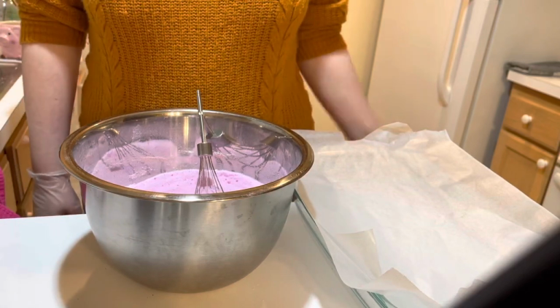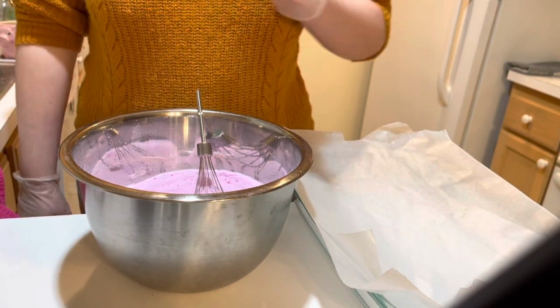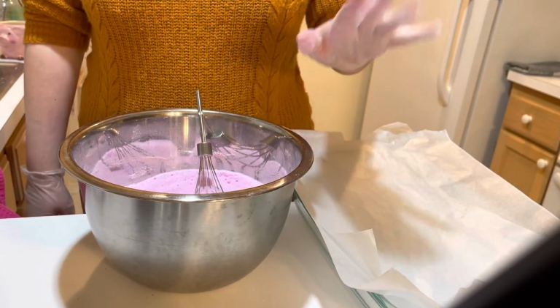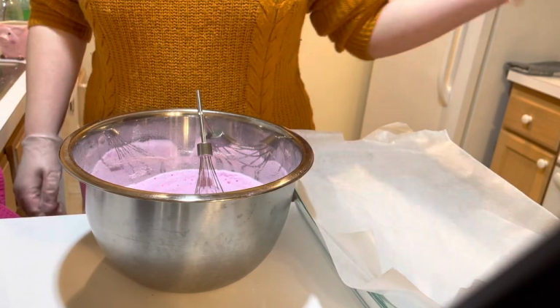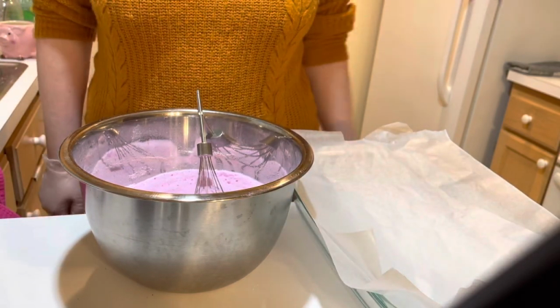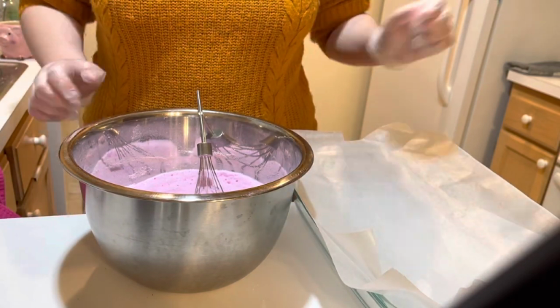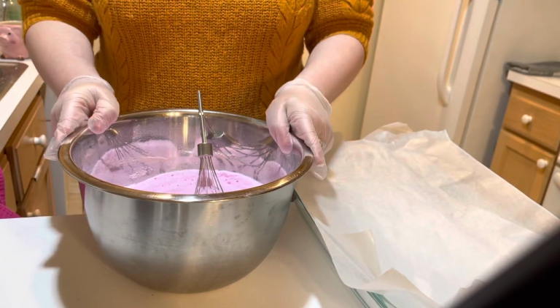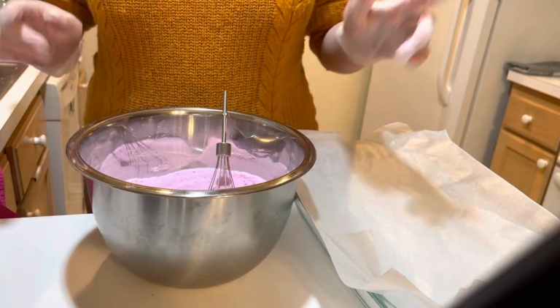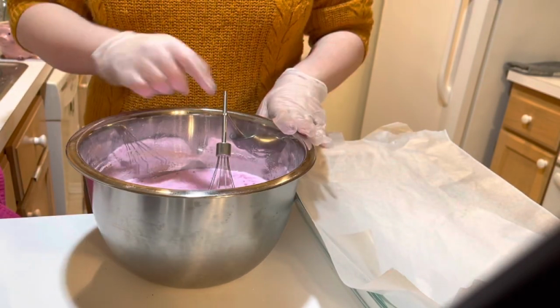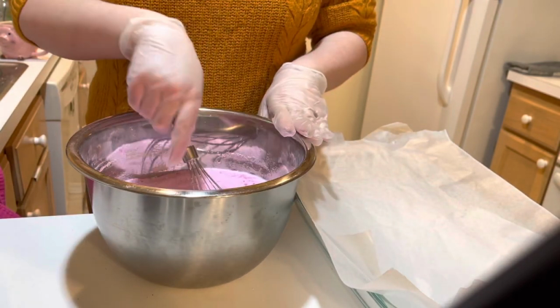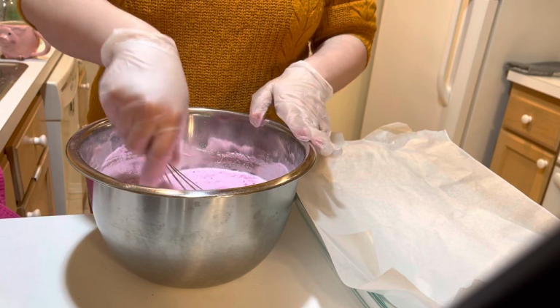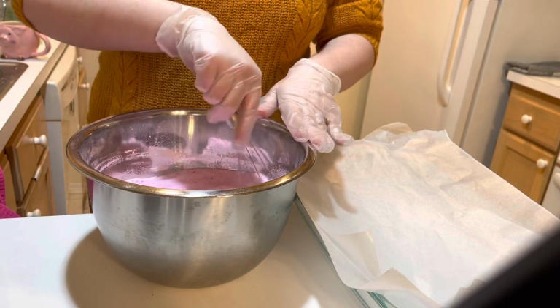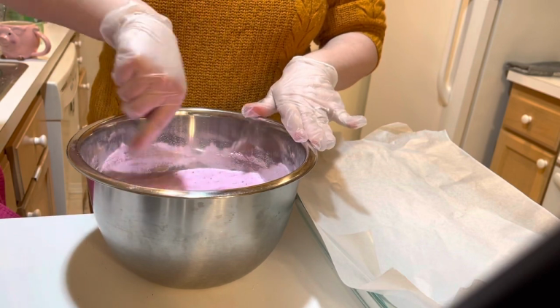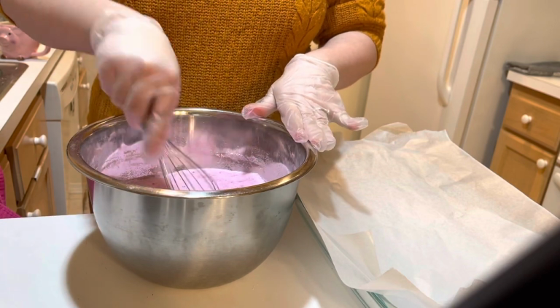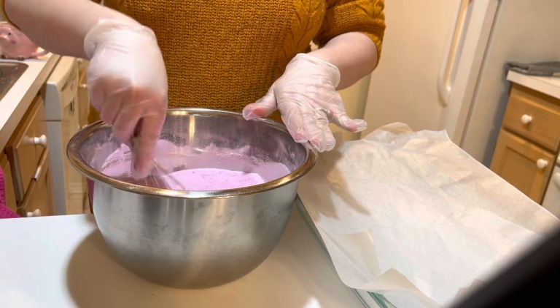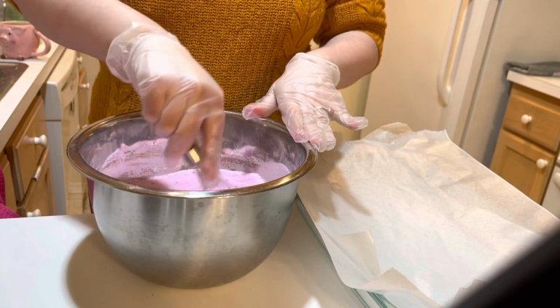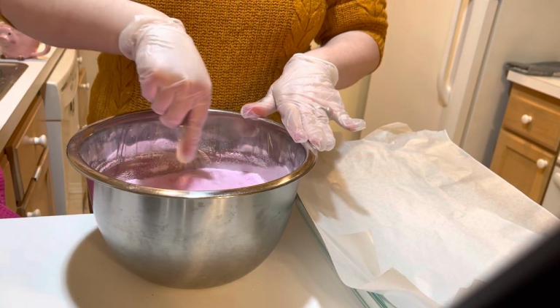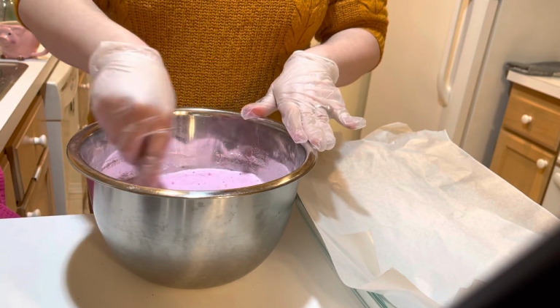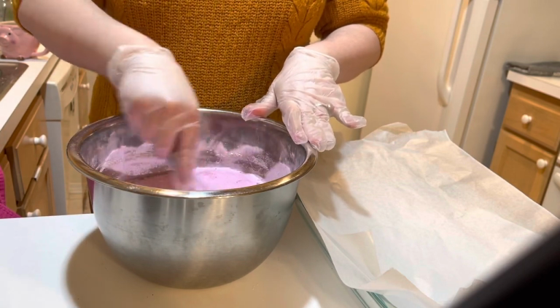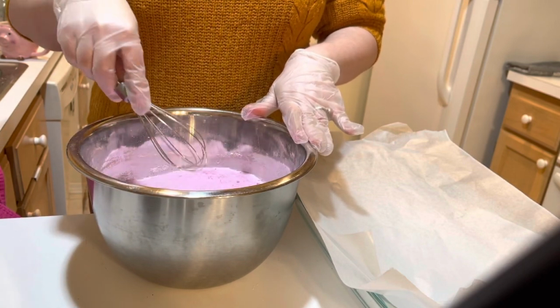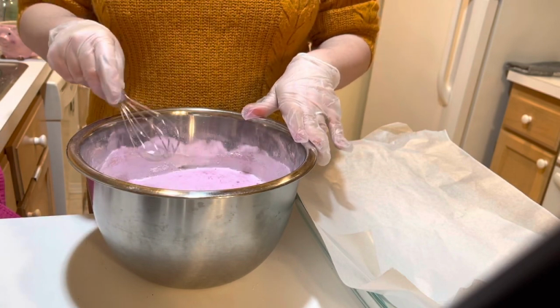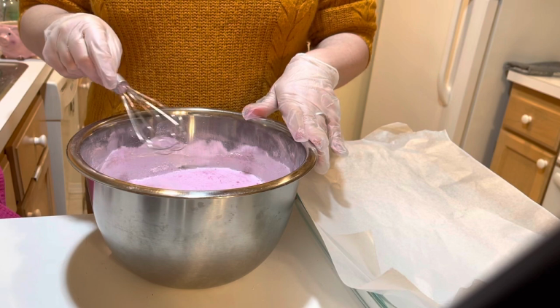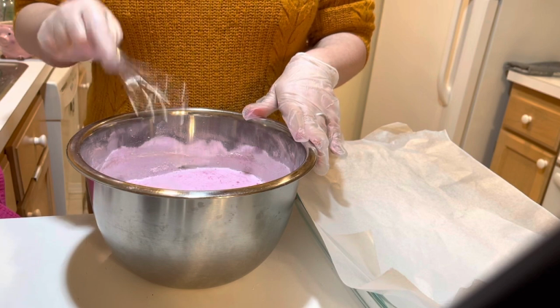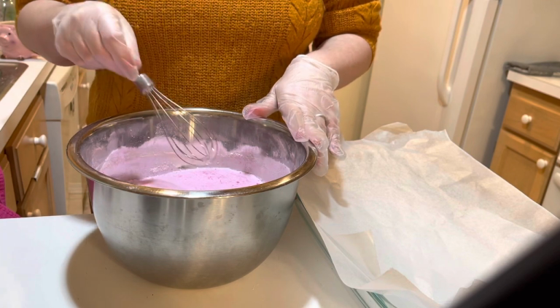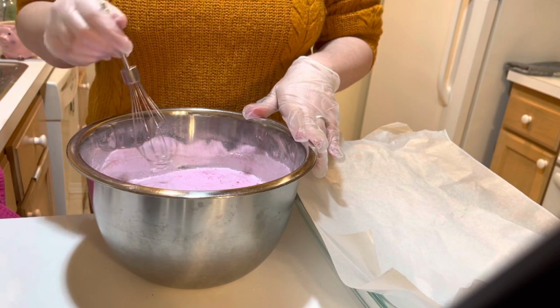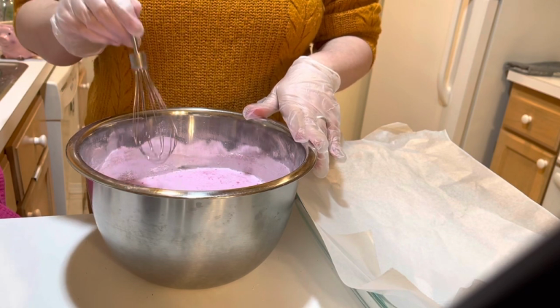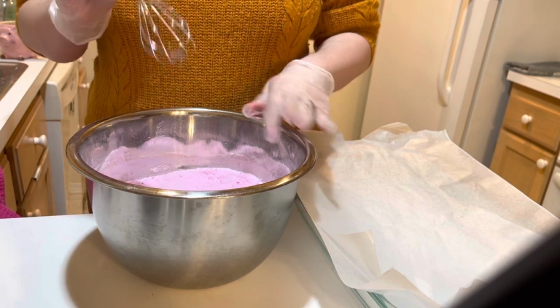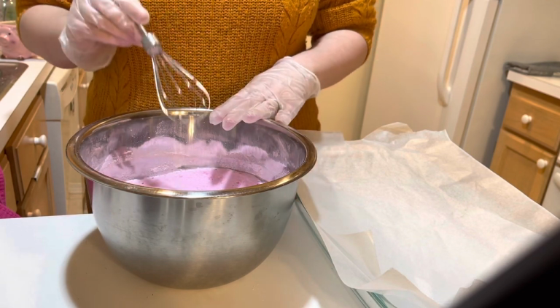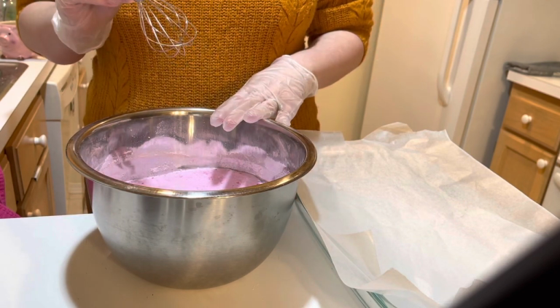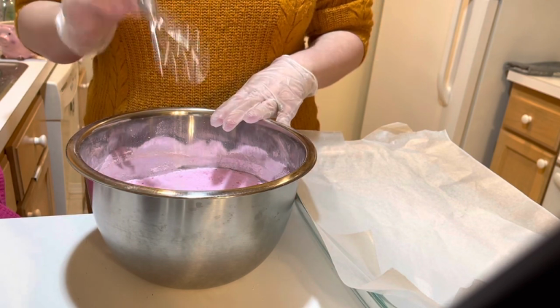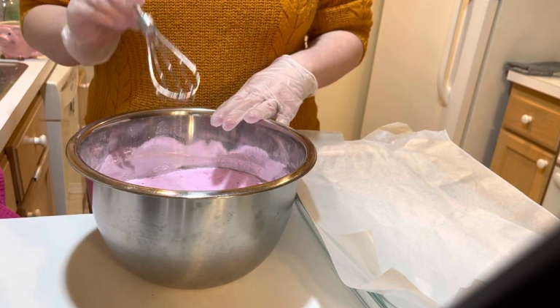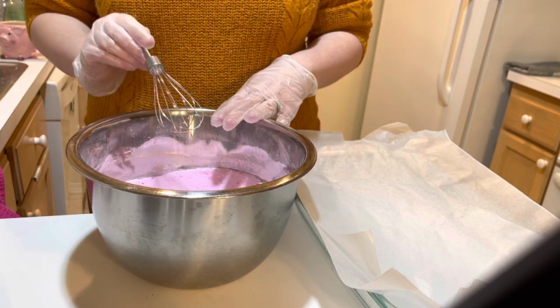Hi friends, Amanda here with Hungry Bubbles and today I'm going to show you how I make my bath bombs. I am not super well versed in bath bombs, but if I can do it, you can do it.